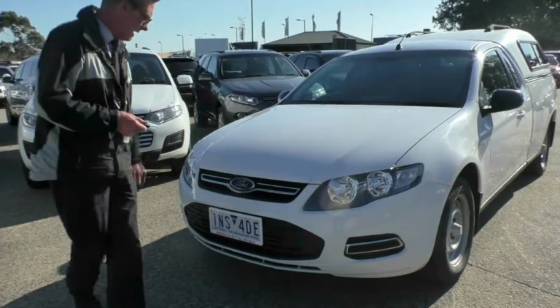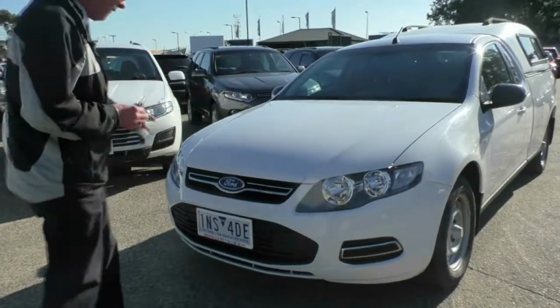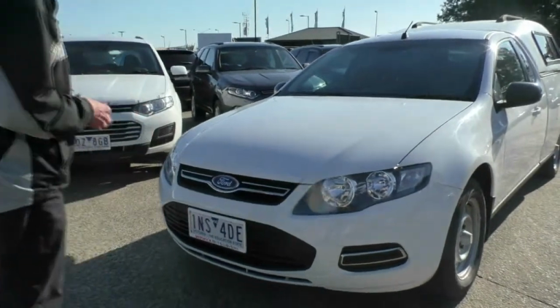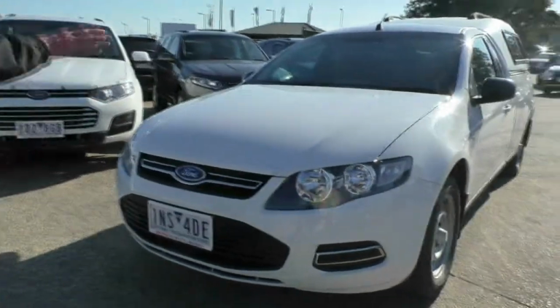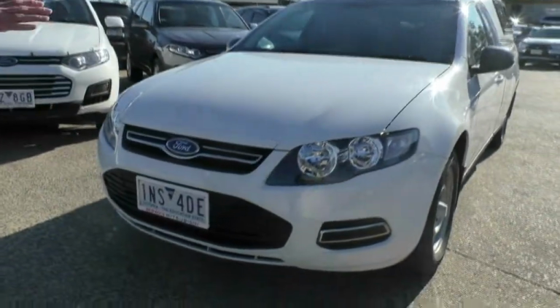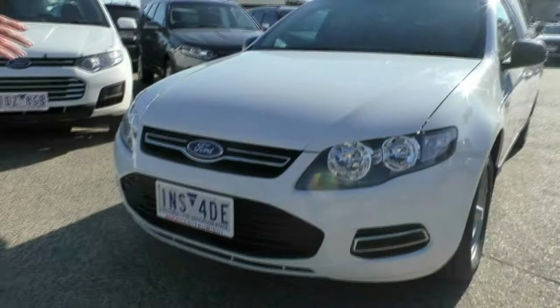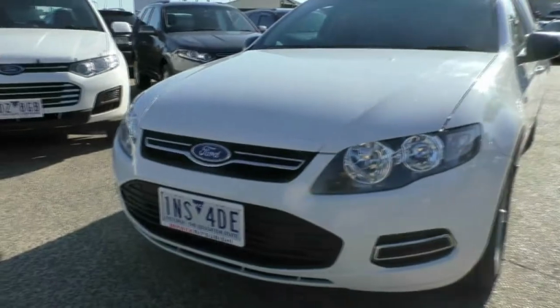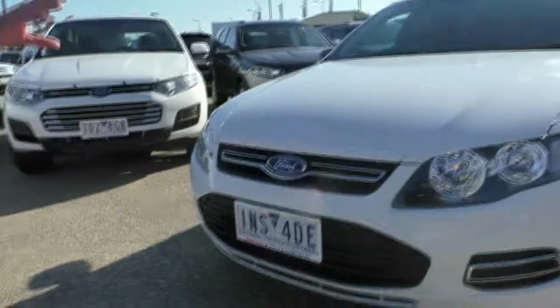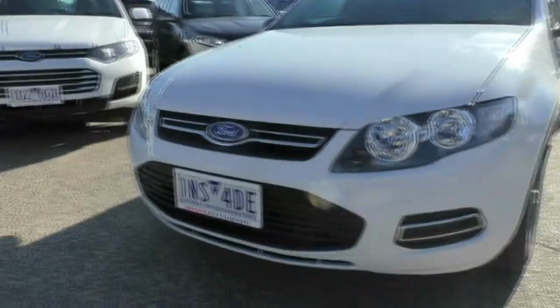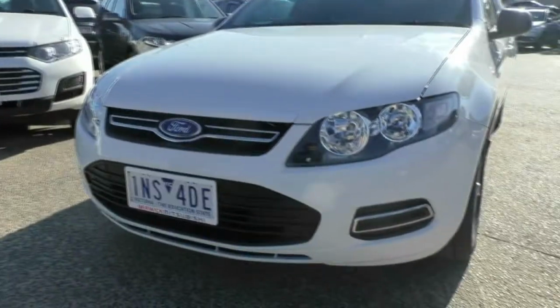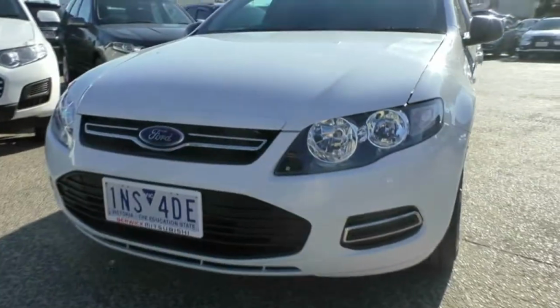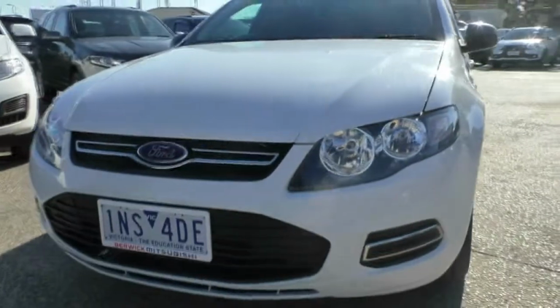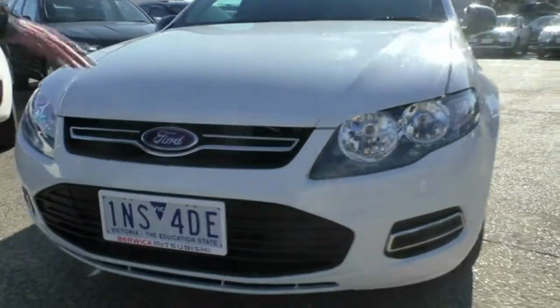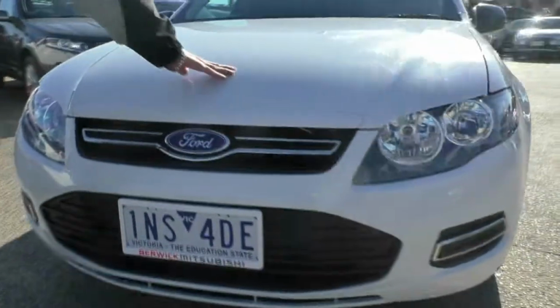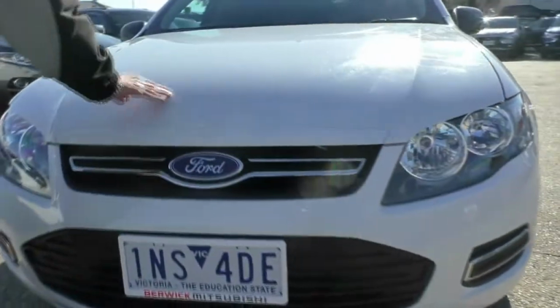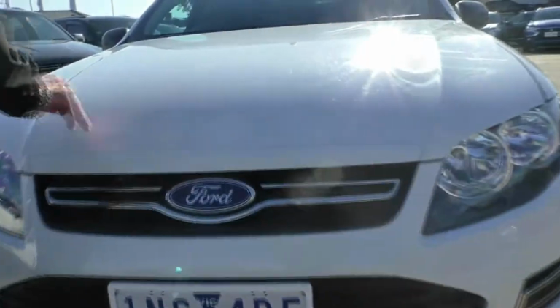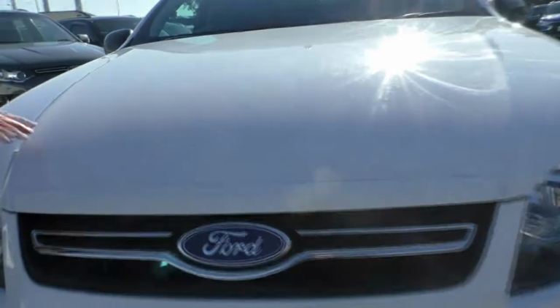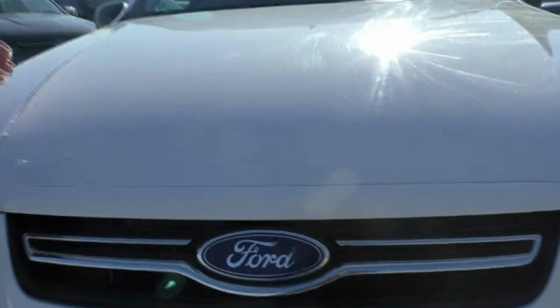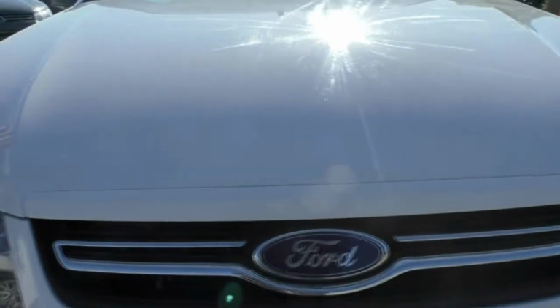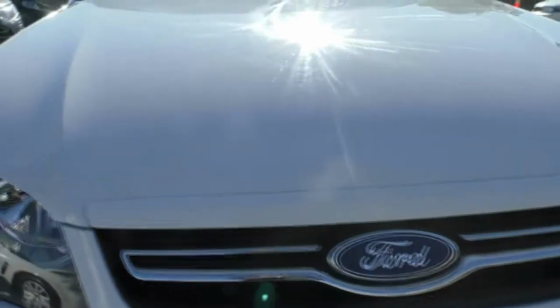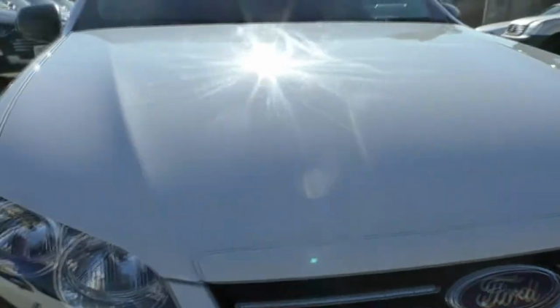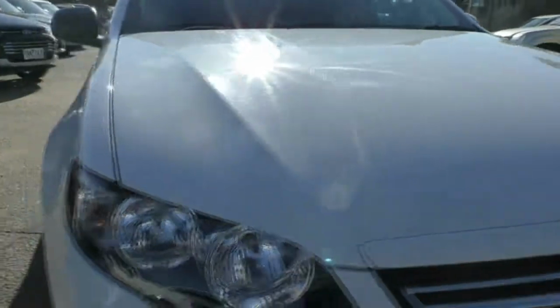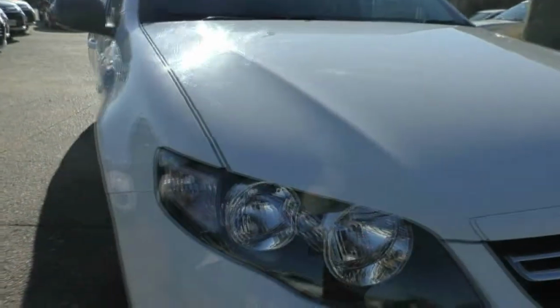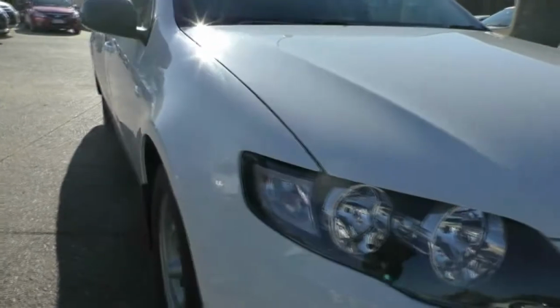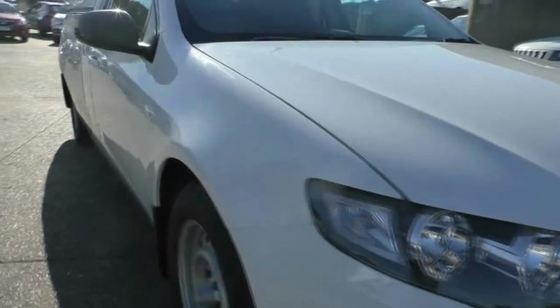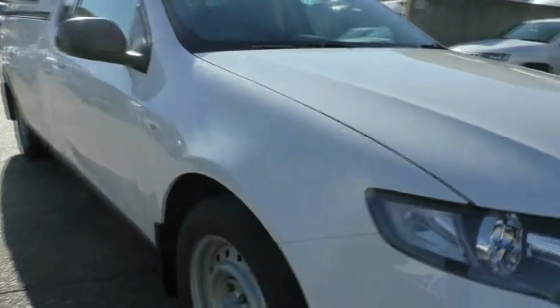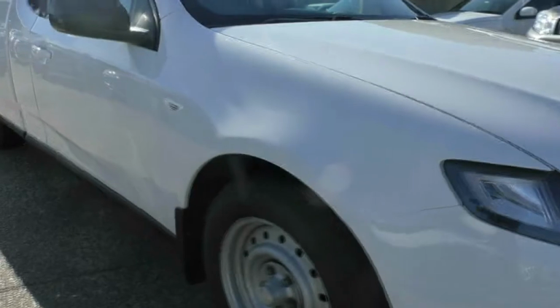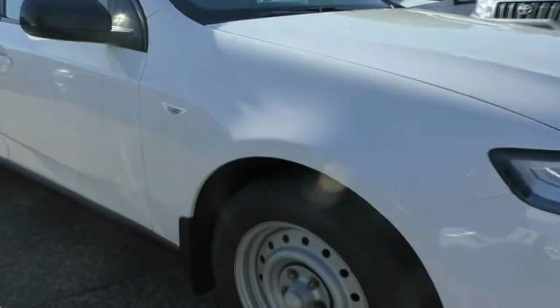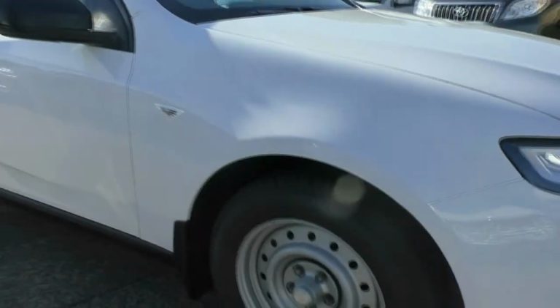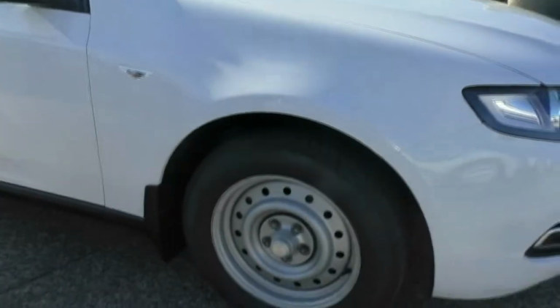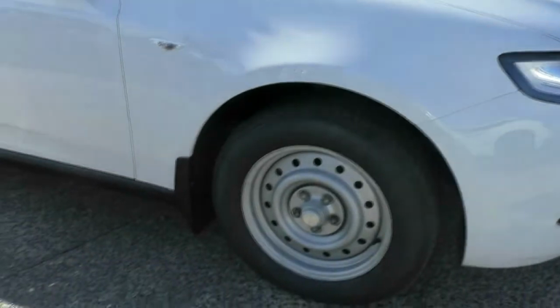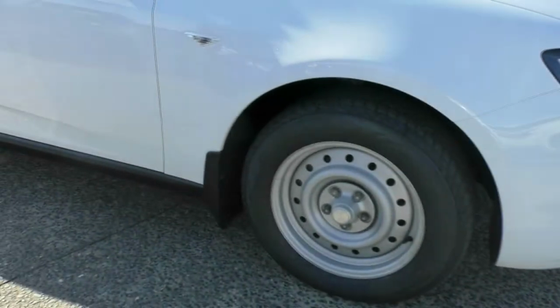Starting off at the front of the car, finished in white as you can see. Our distinctive chrome grille and just a couple of very minor little touch-ups on the bonnet, which is fairly consistent with its age, but overall fairly good as we're going to see as we move around the outside of the car.